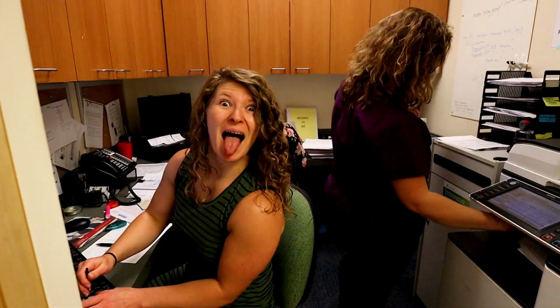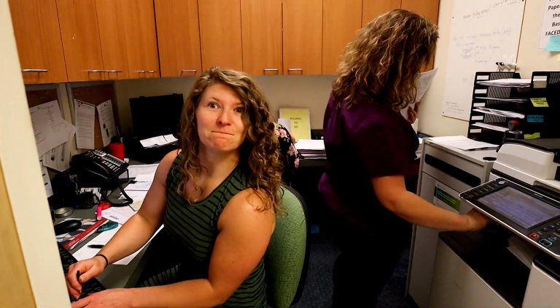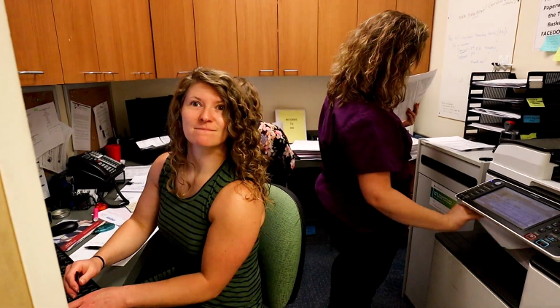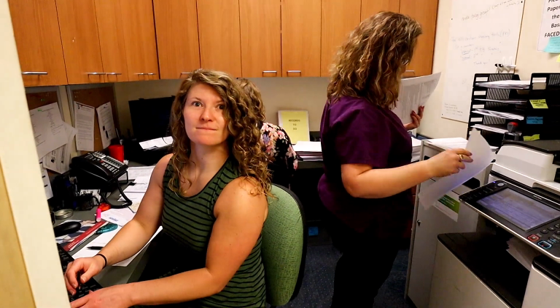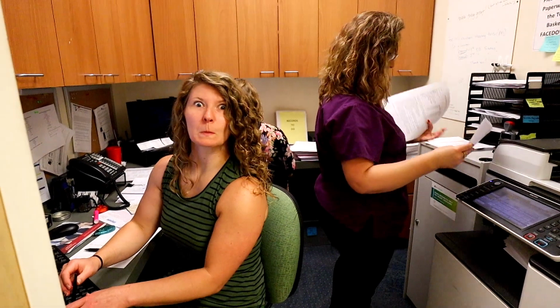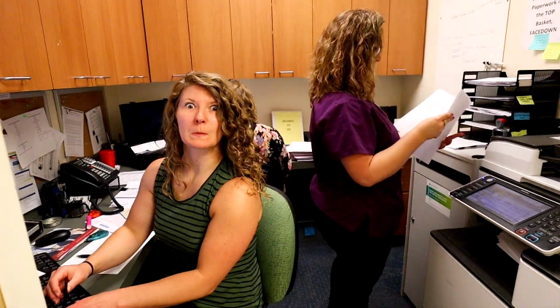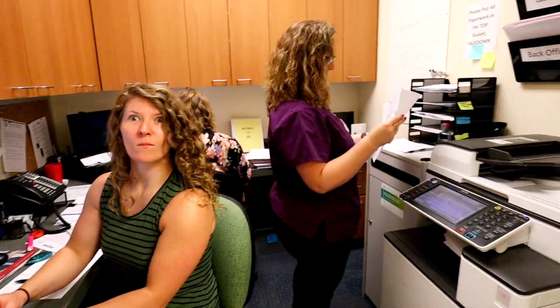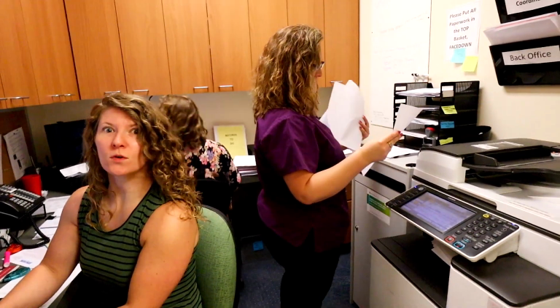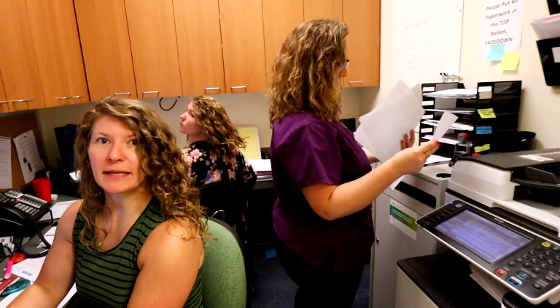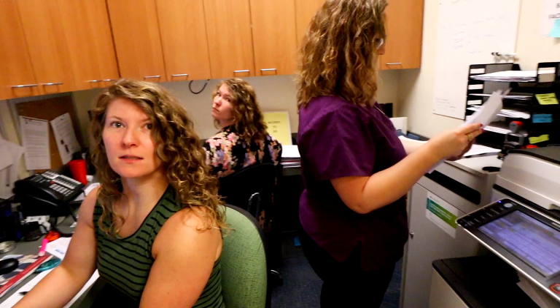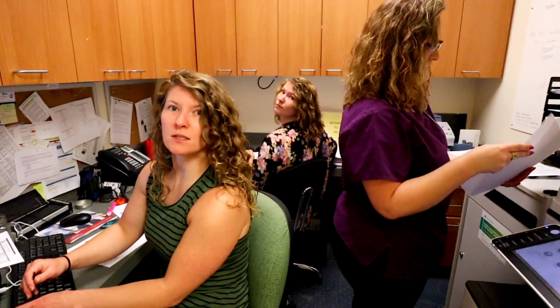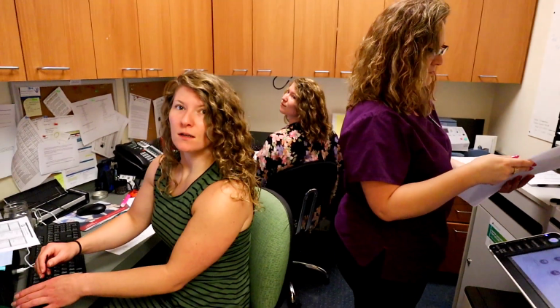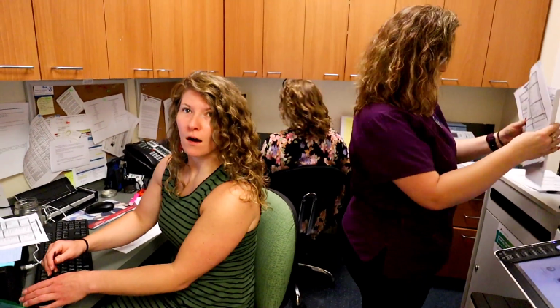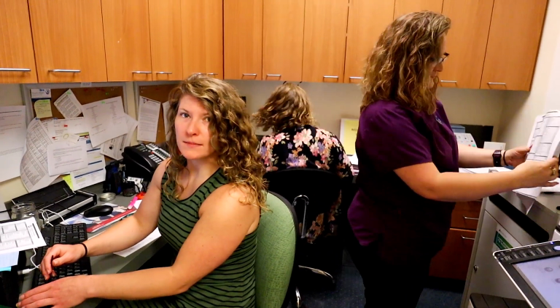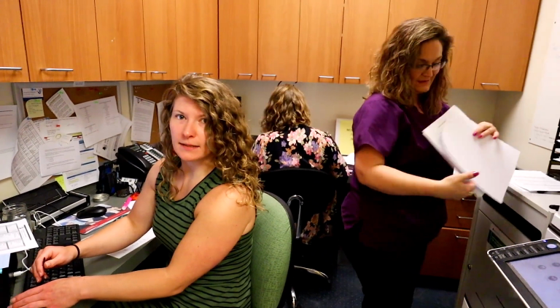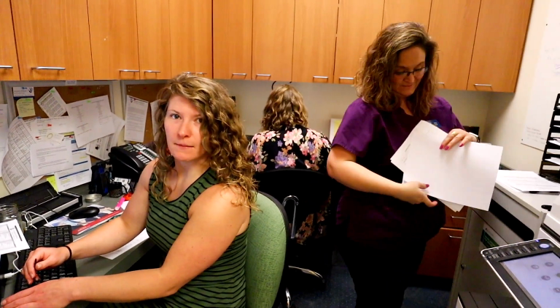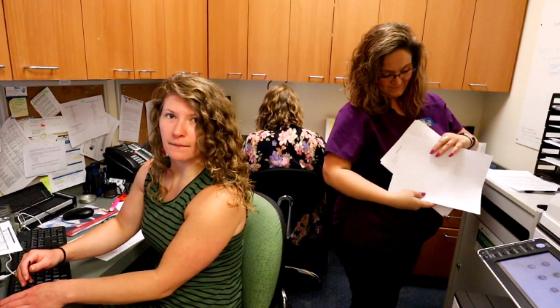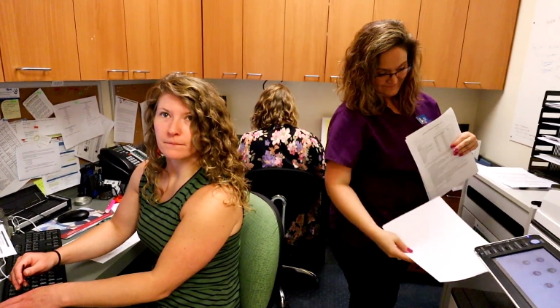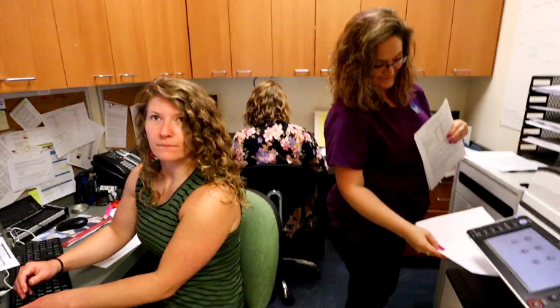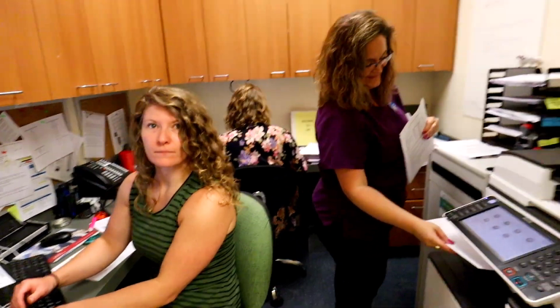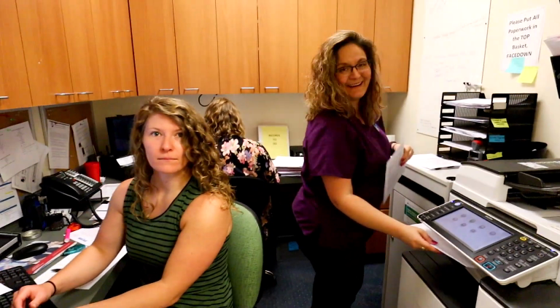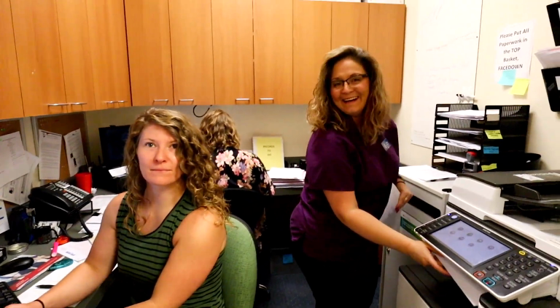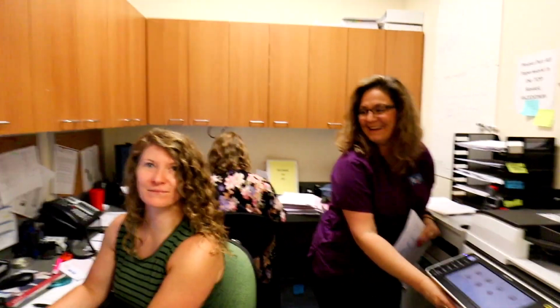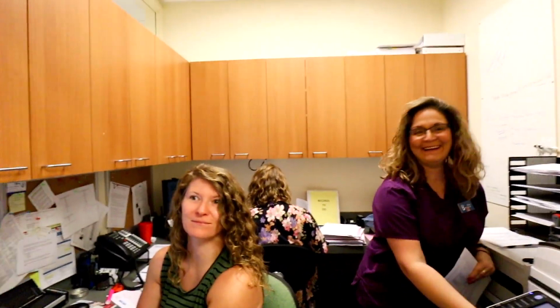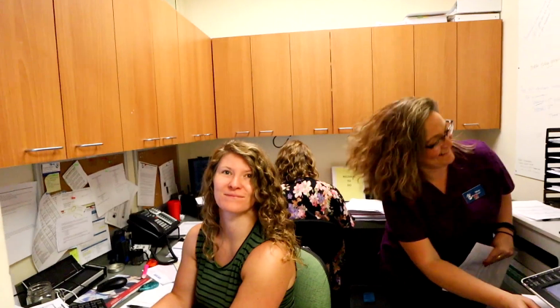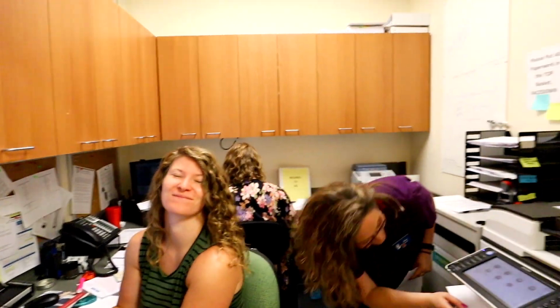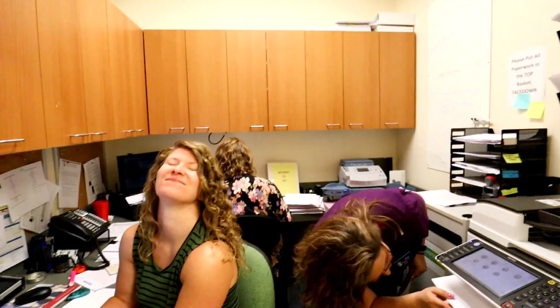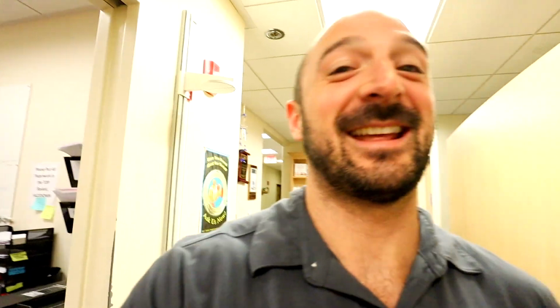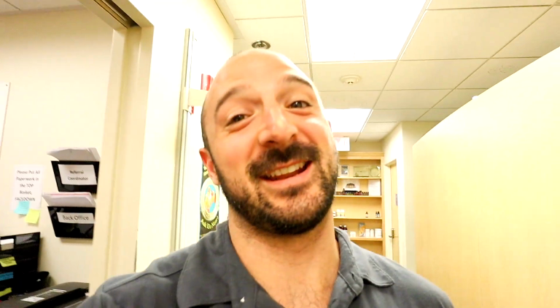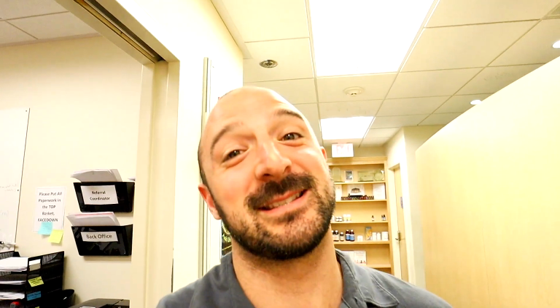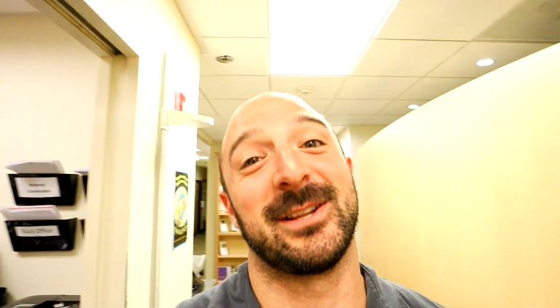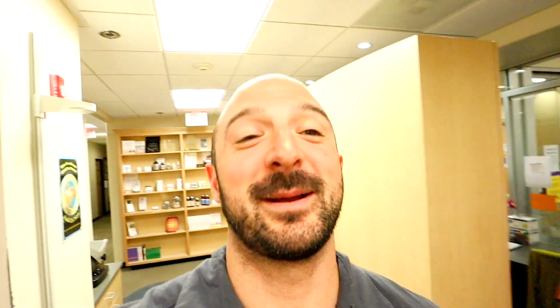Twins. We're not twins. Our moms dated the same guy. That's funny. That's my sister-in-law, everybody.